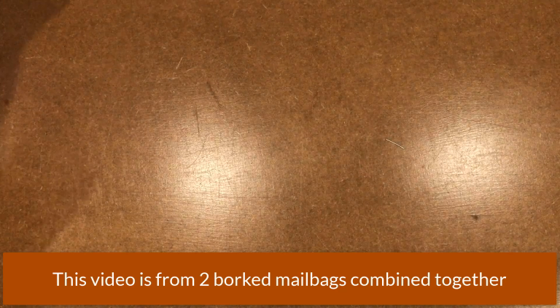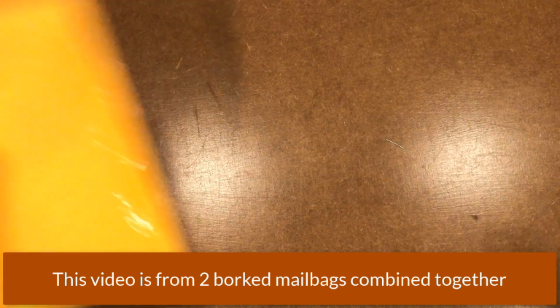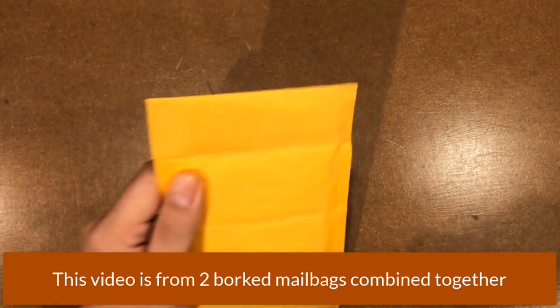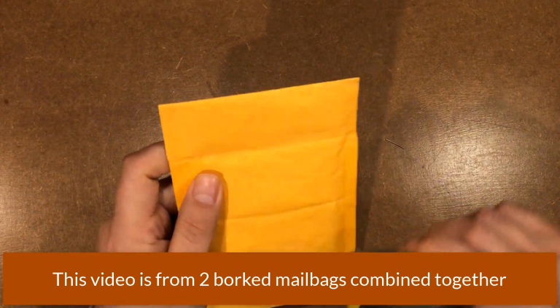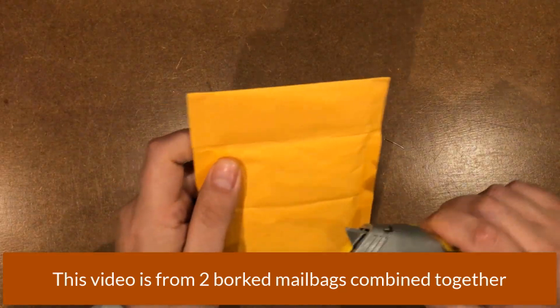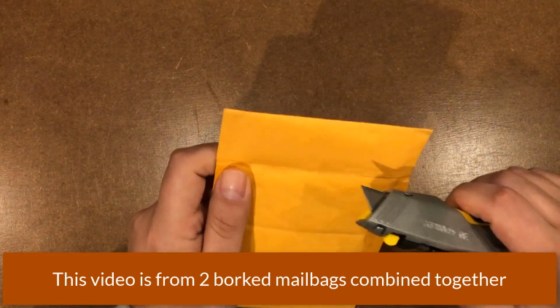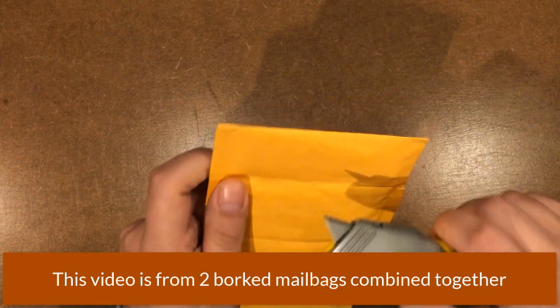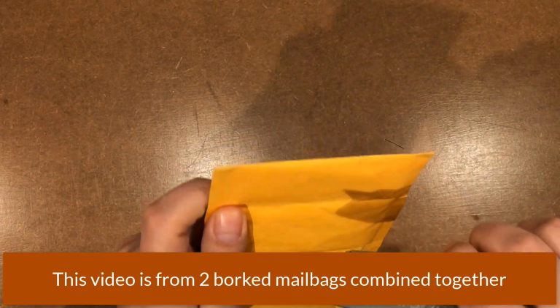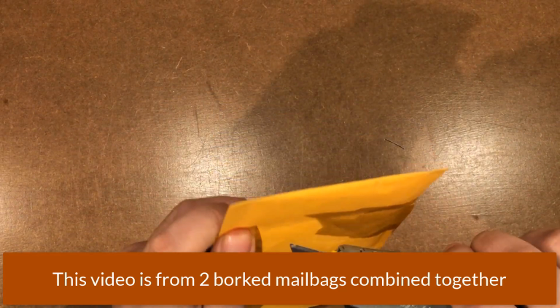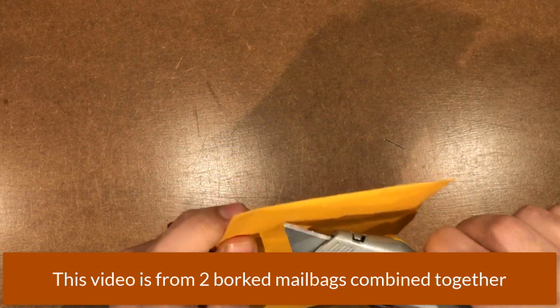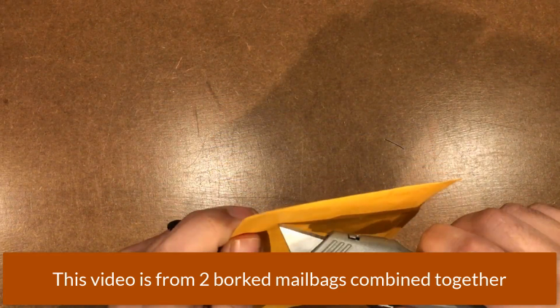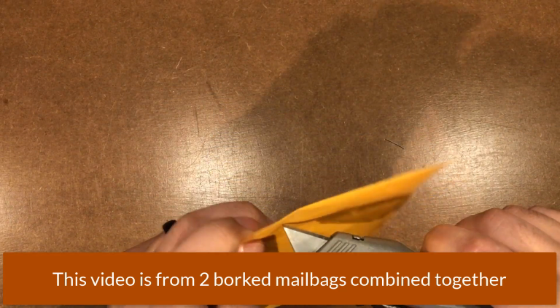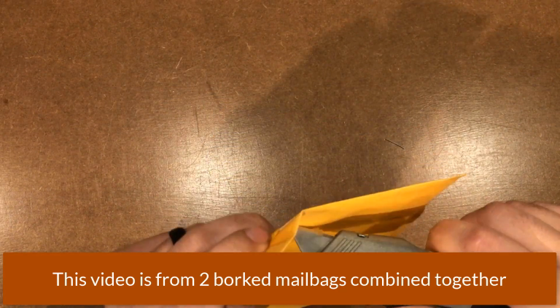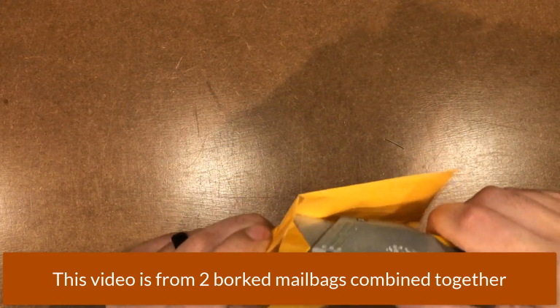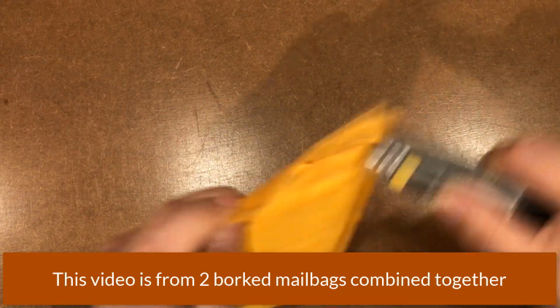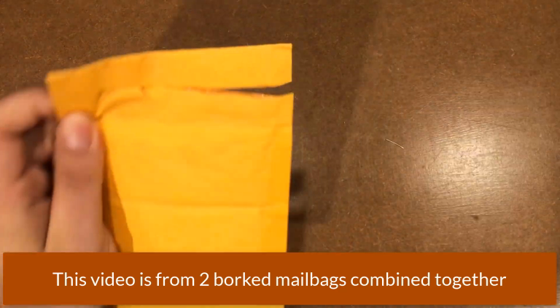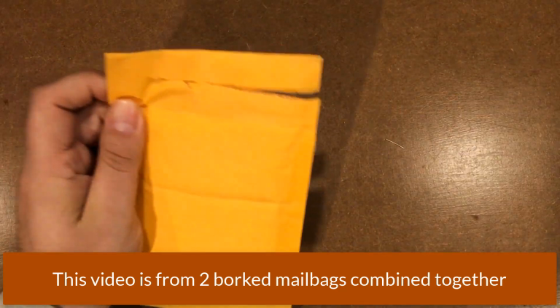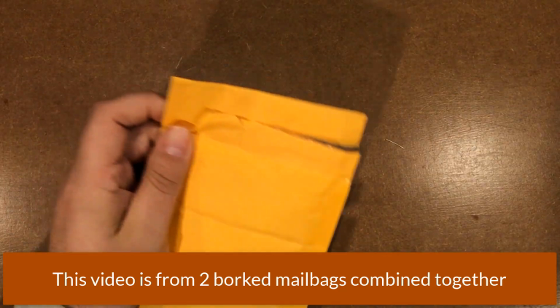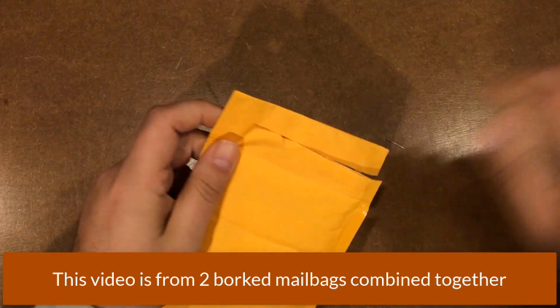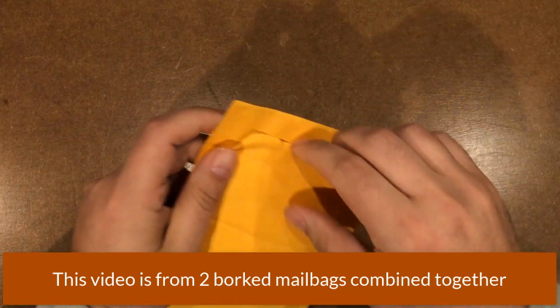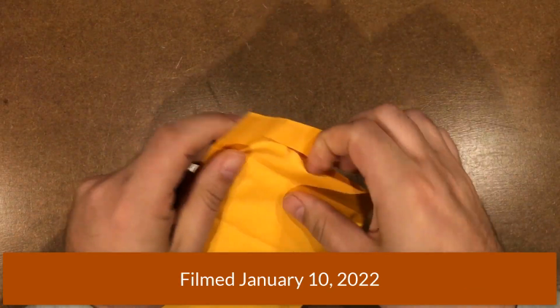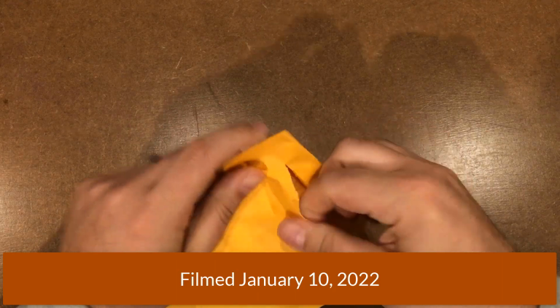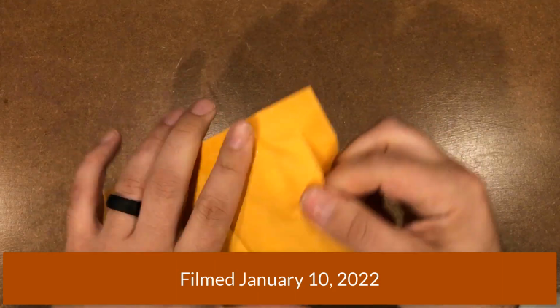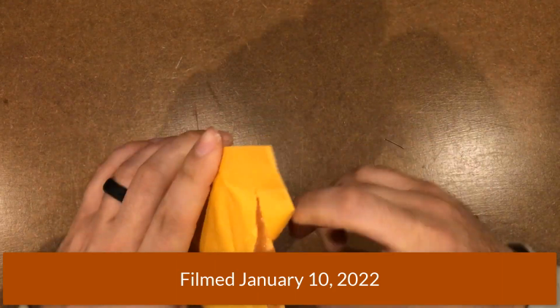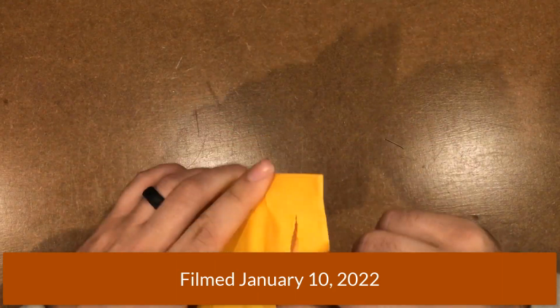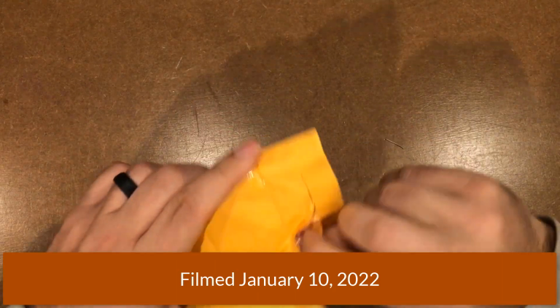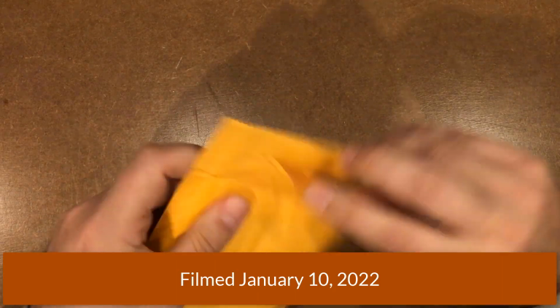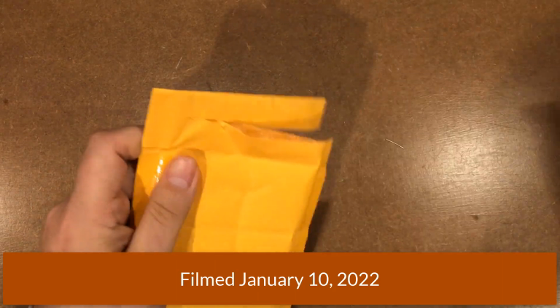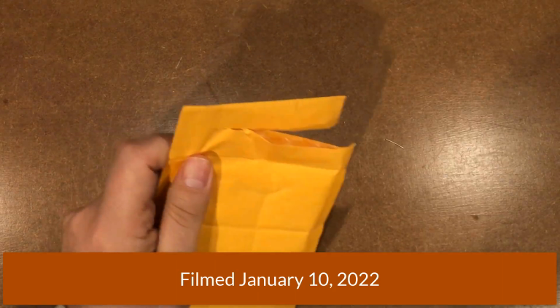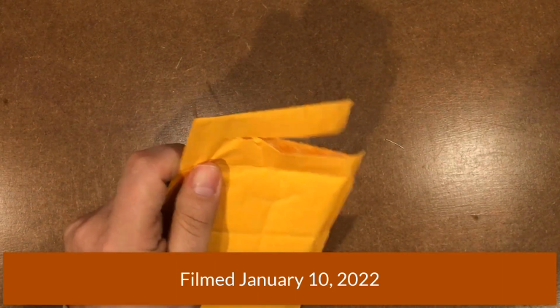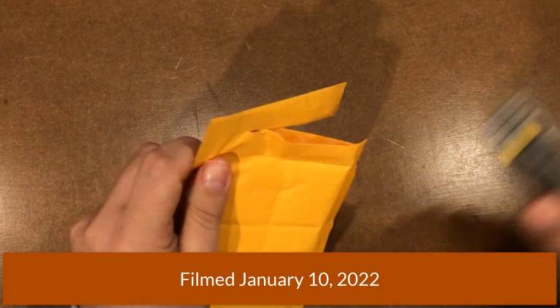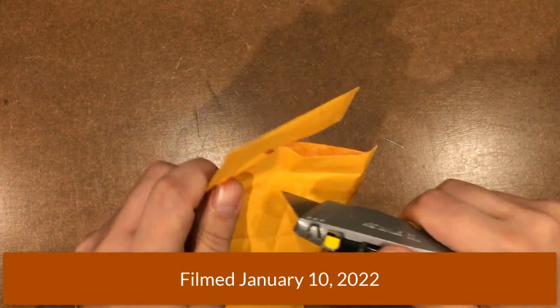Hey everybody, got a couple mystery packages here, so I figured I'd open them up and we'll see what they are. I have a feeling I know what this one is. Let's see.